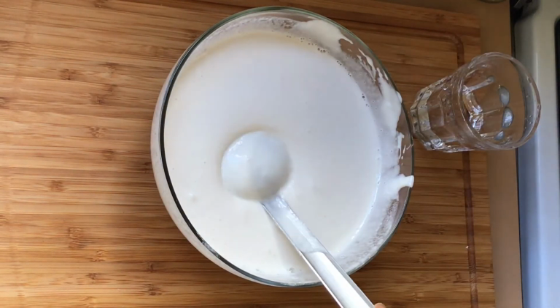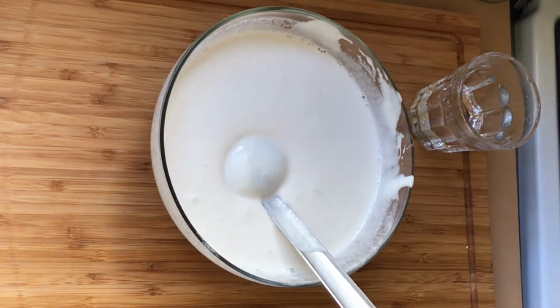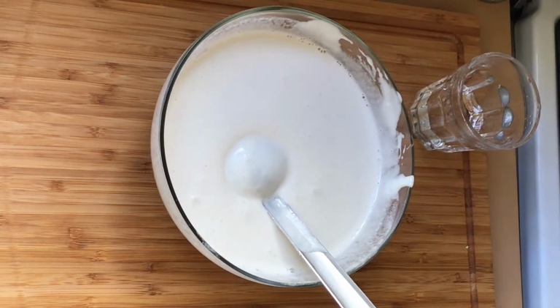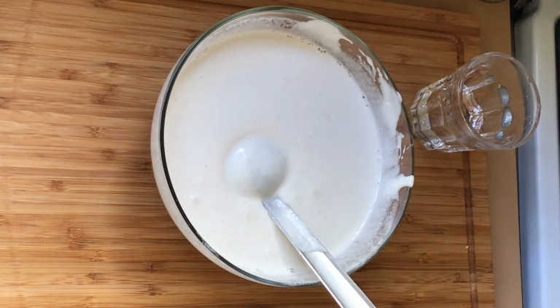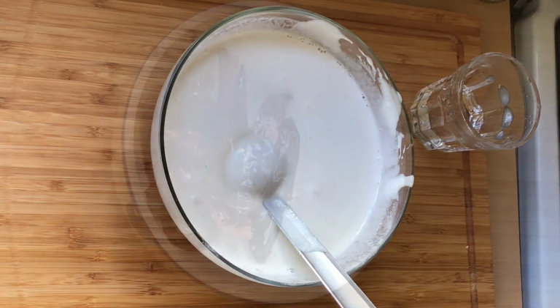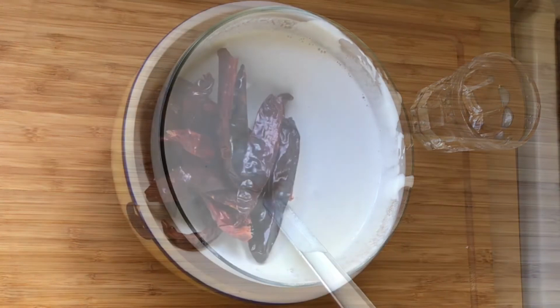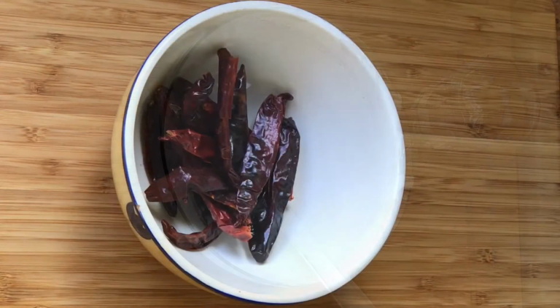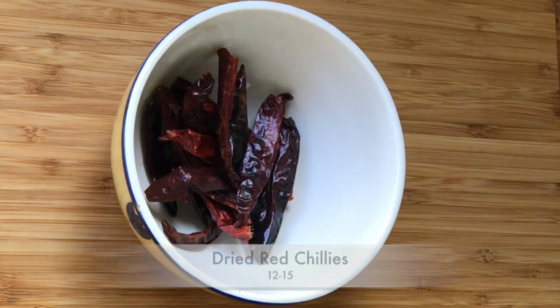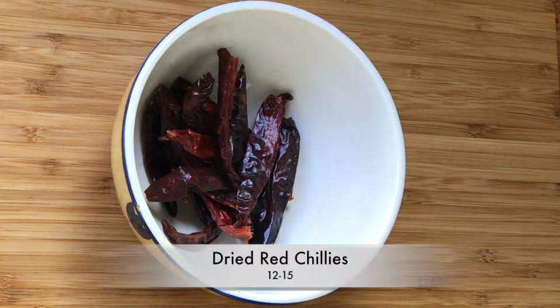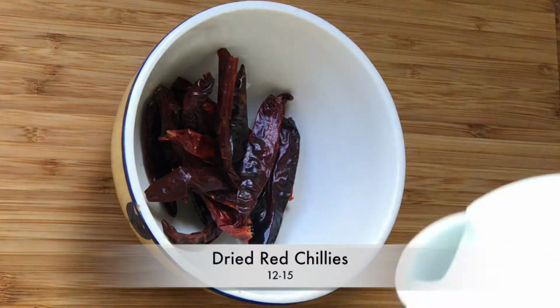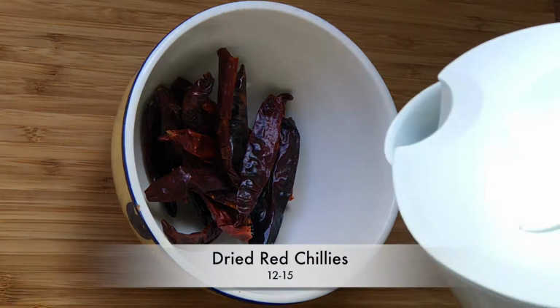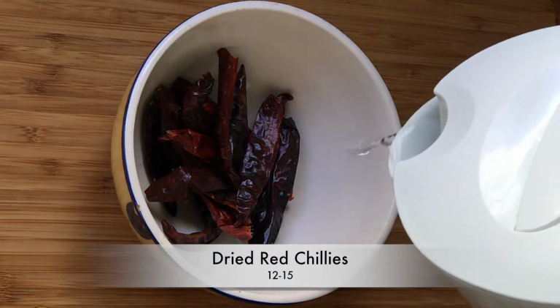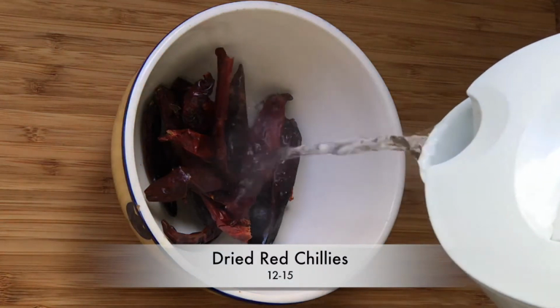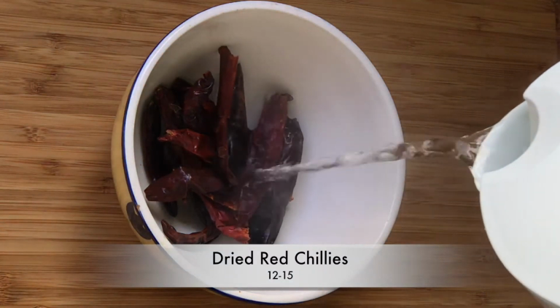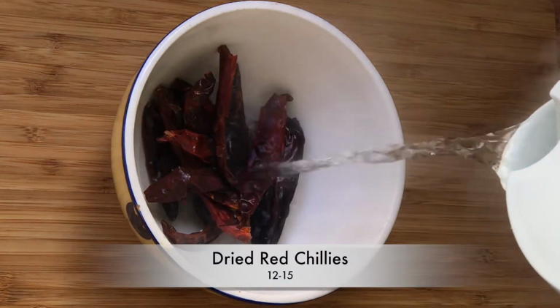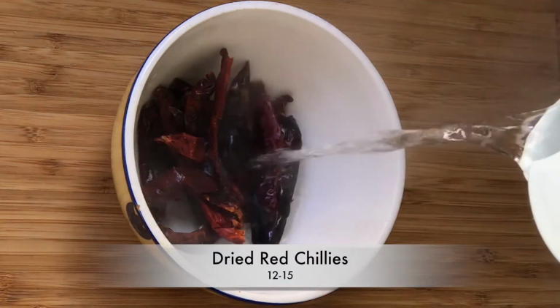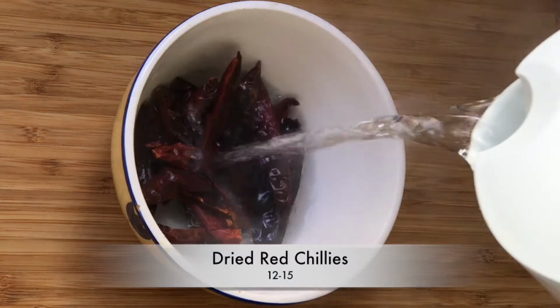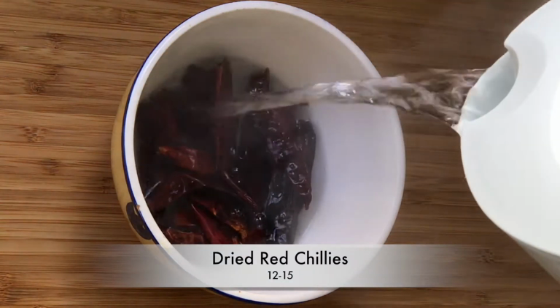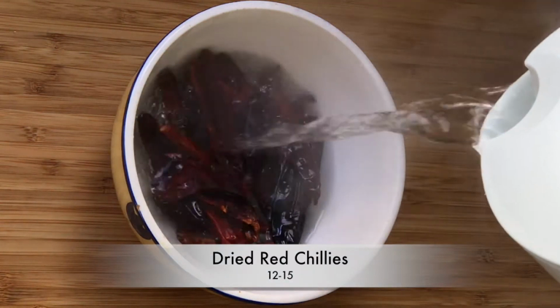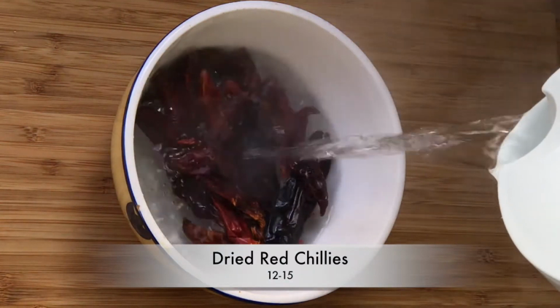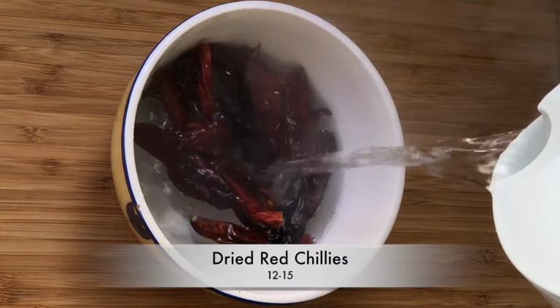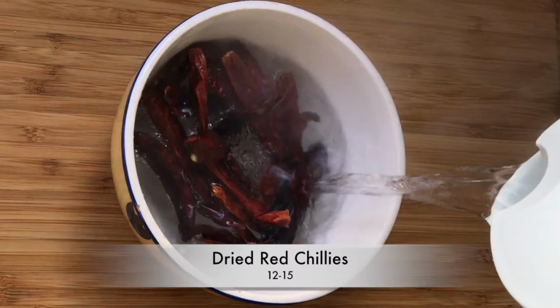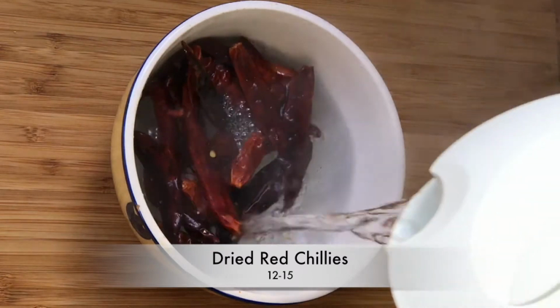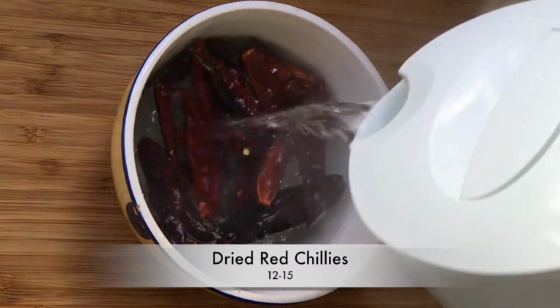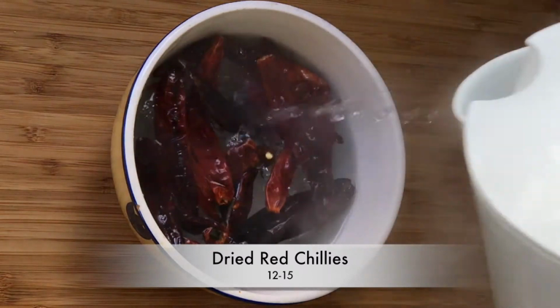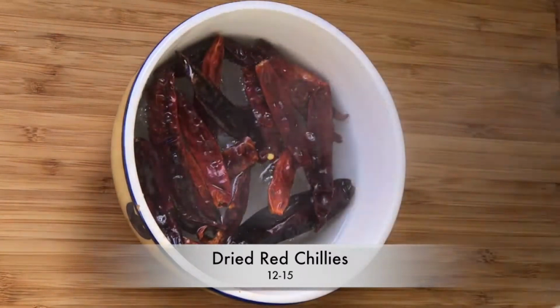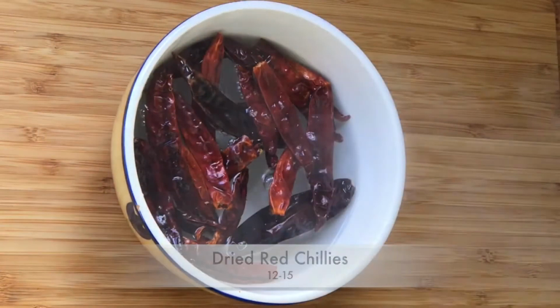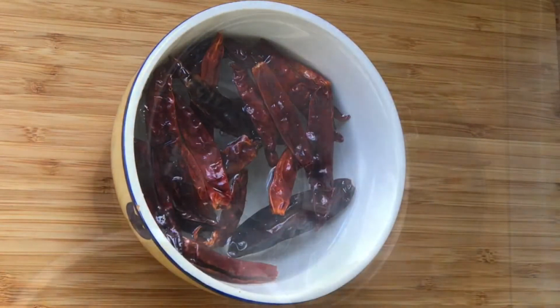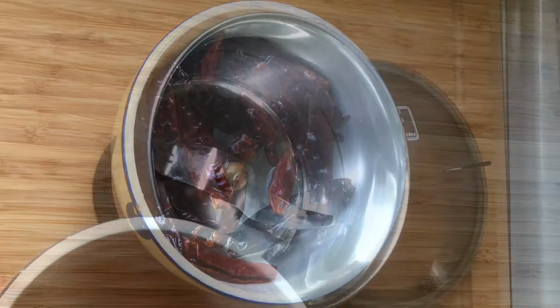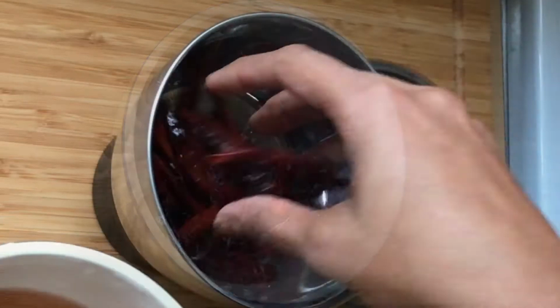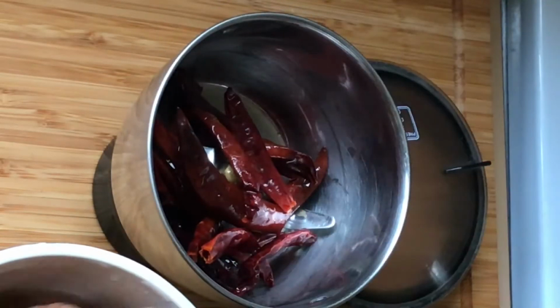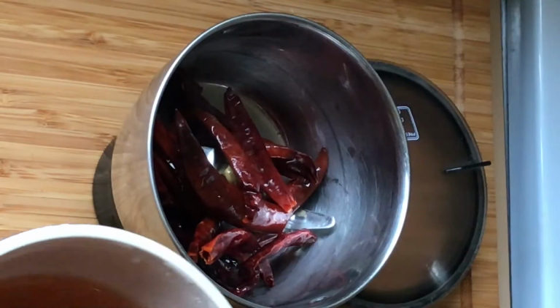Let us now start preparing the kent chutney, the spicy spread that we spread on the dosa. Take a handful of dried red chillies and soak them for a minimum of 1 hour in hot water.